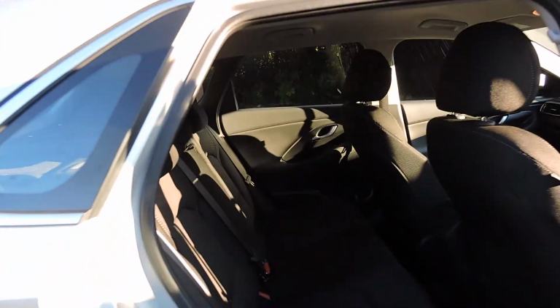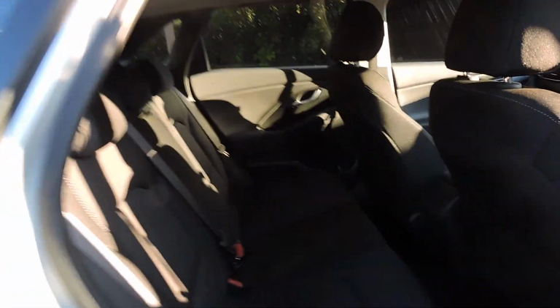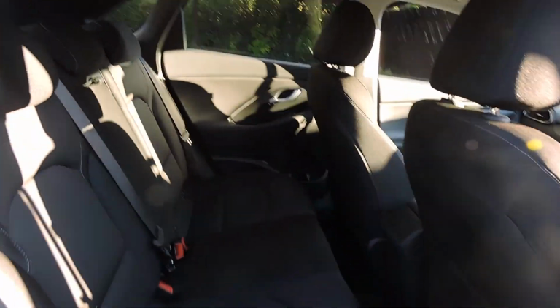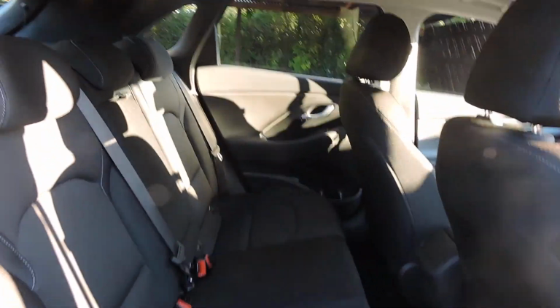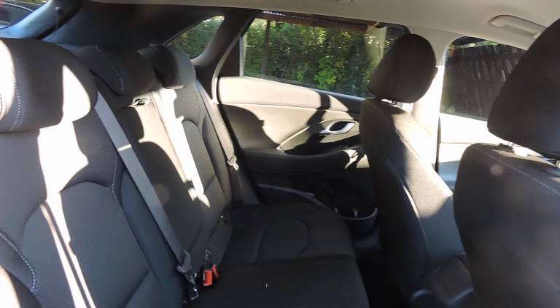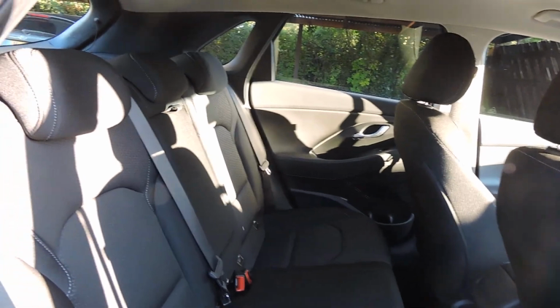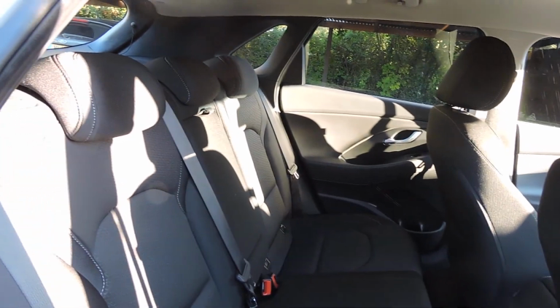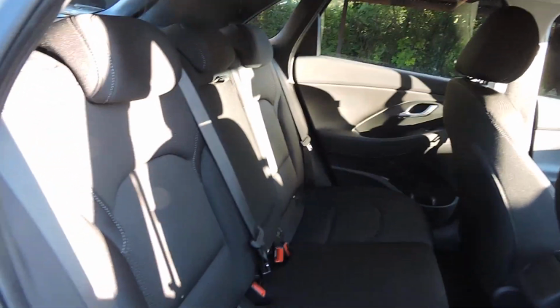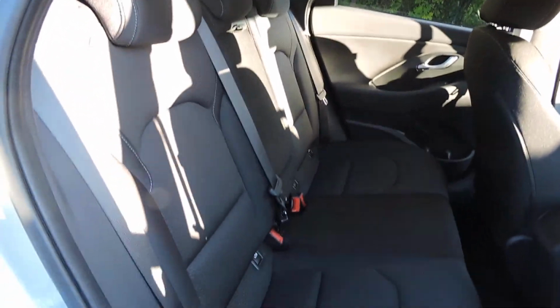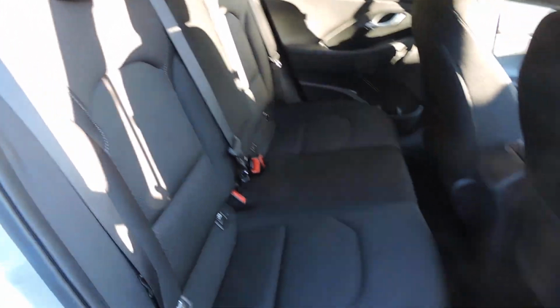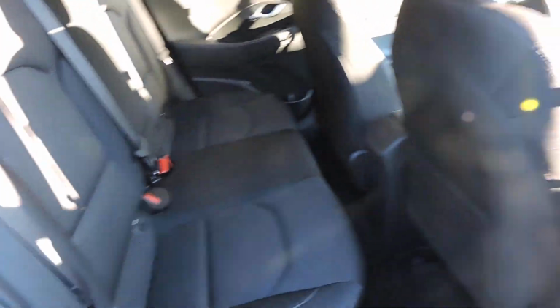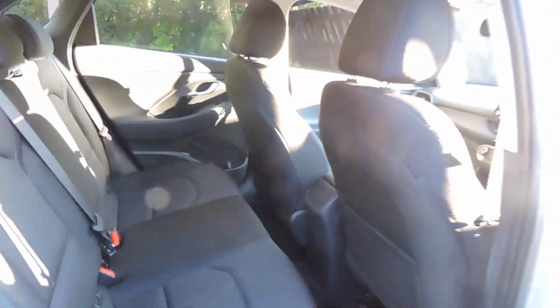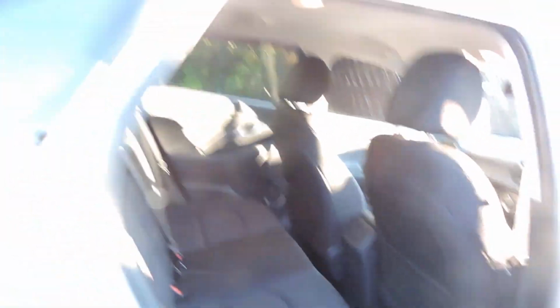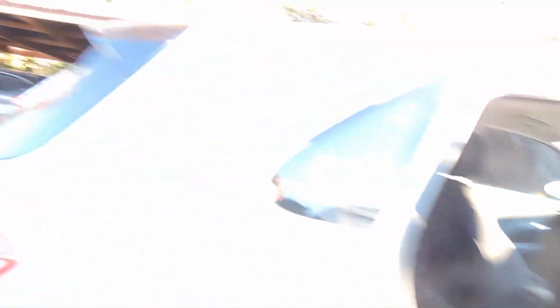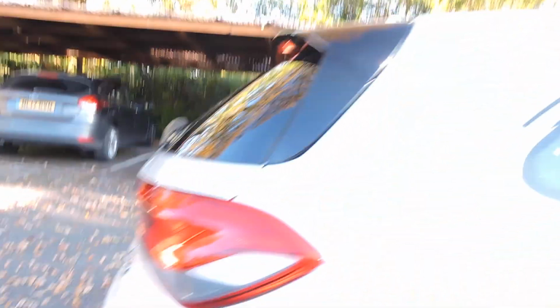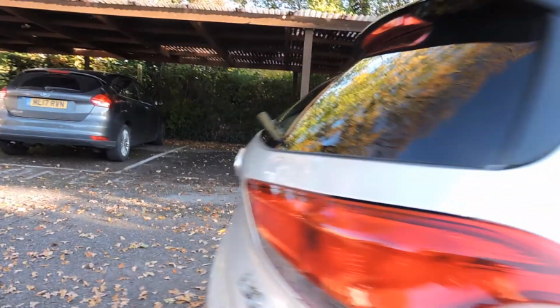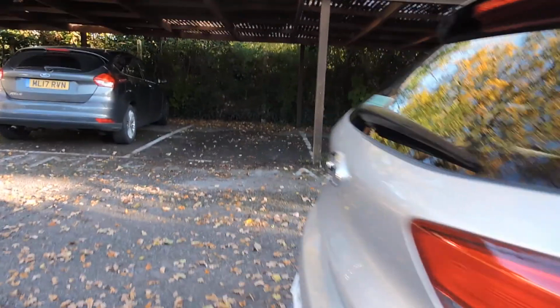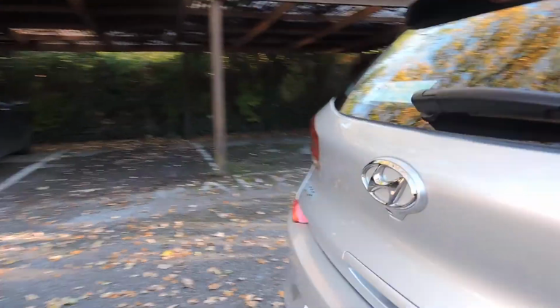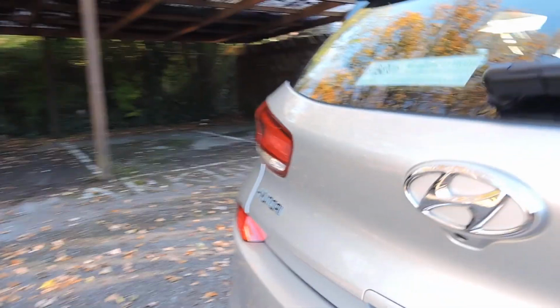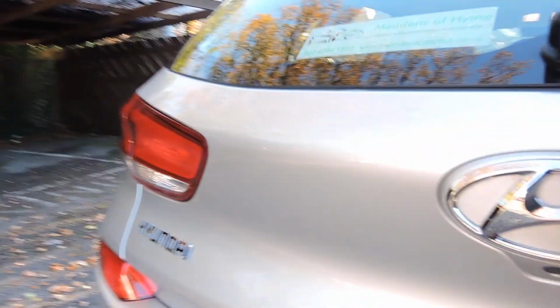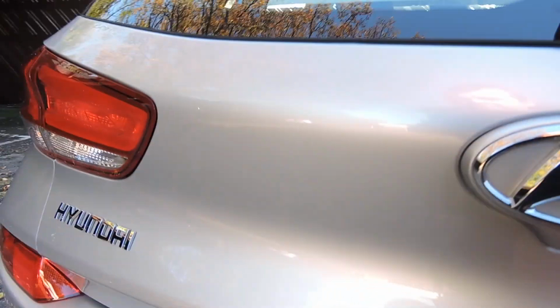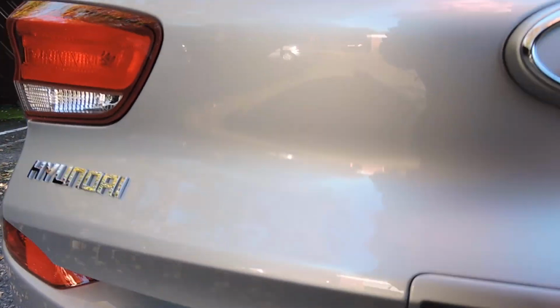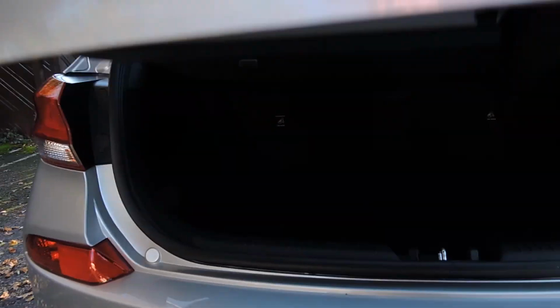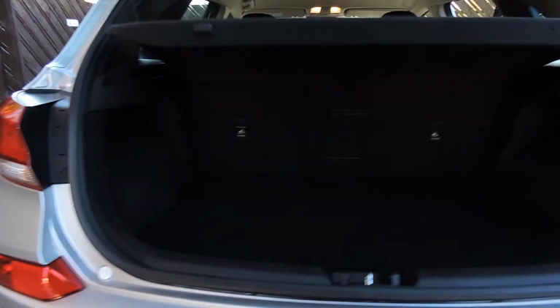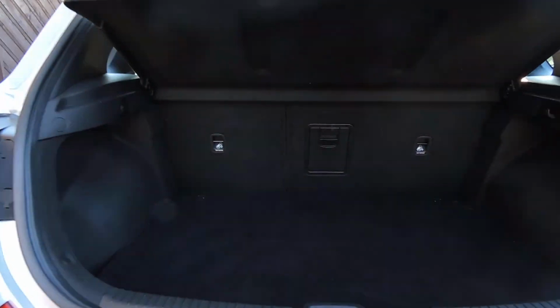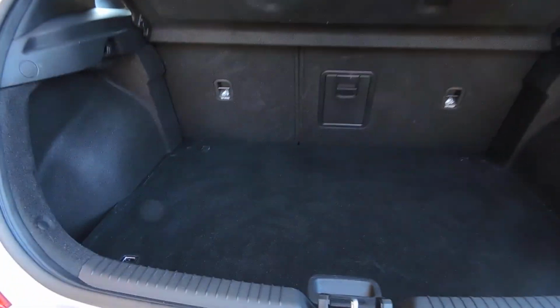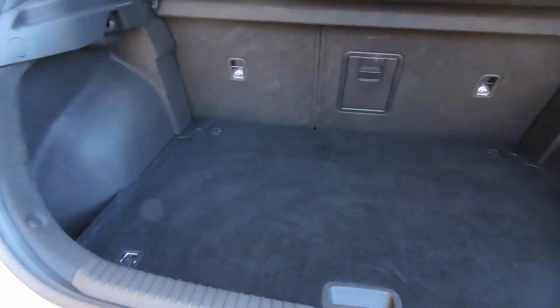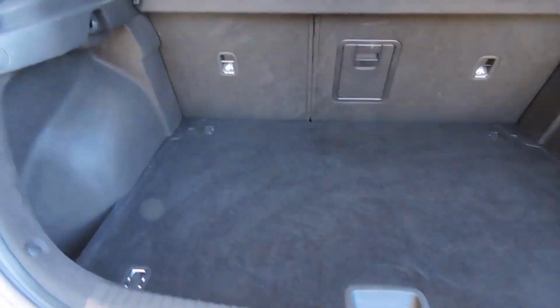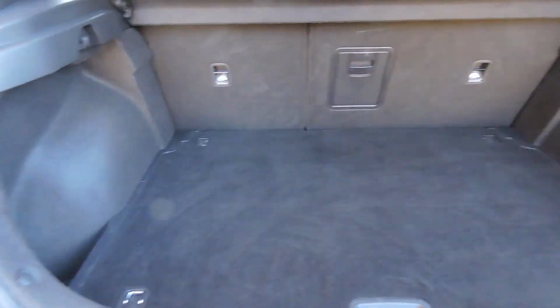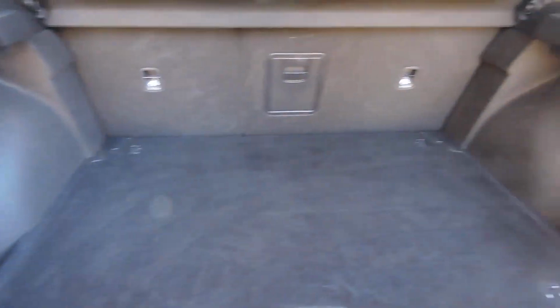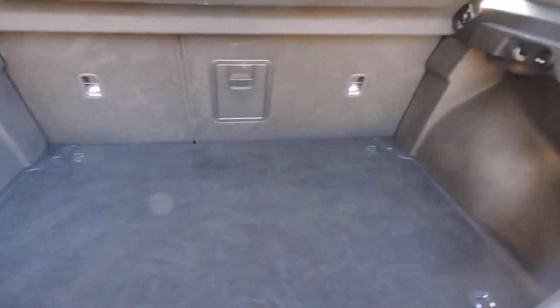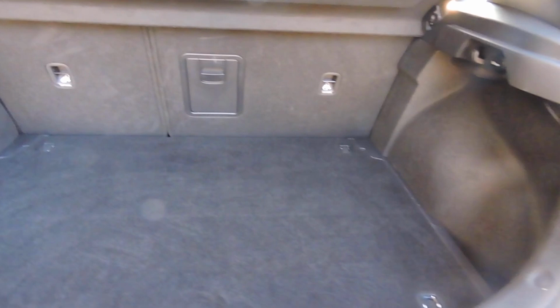It has done 17,000 miles and has a full service history, and a decent sized boot.